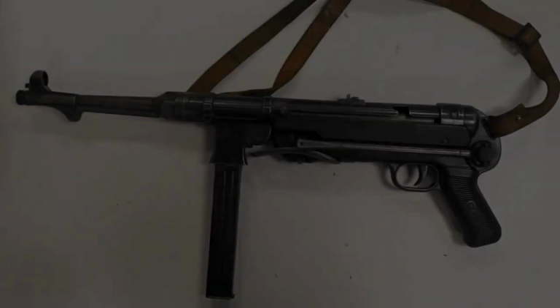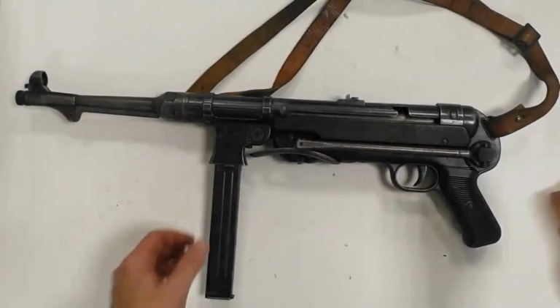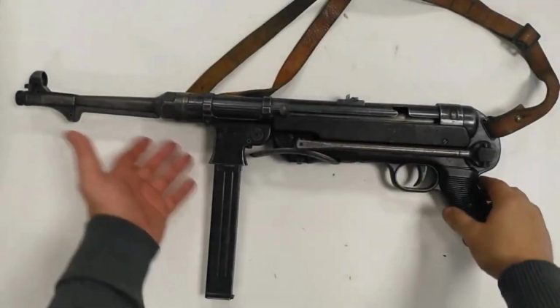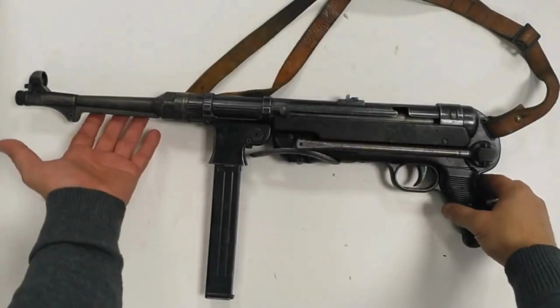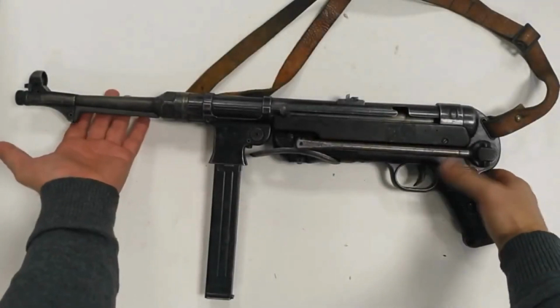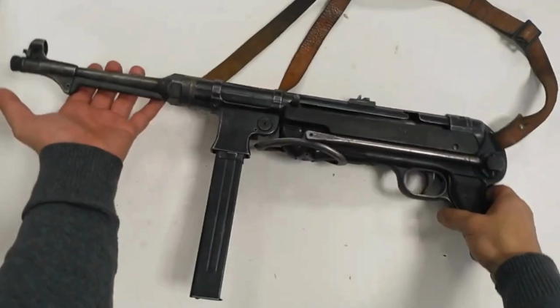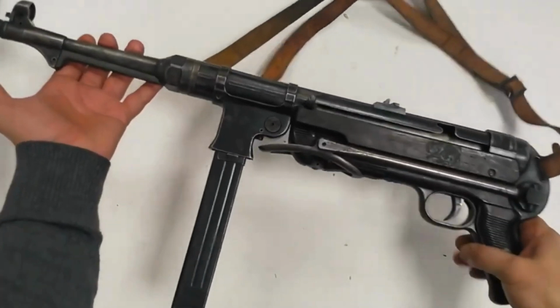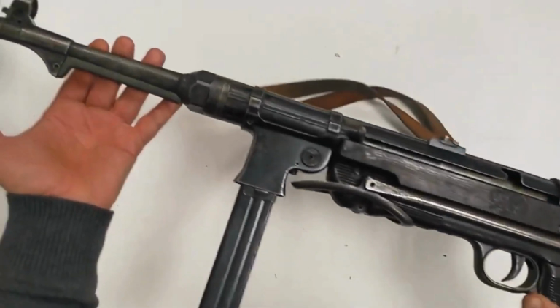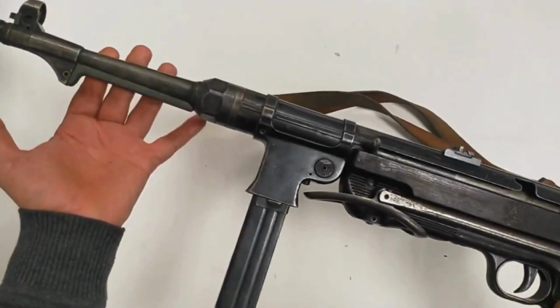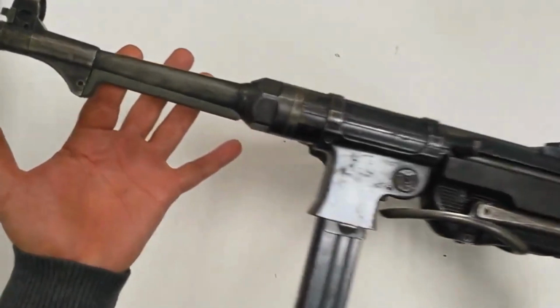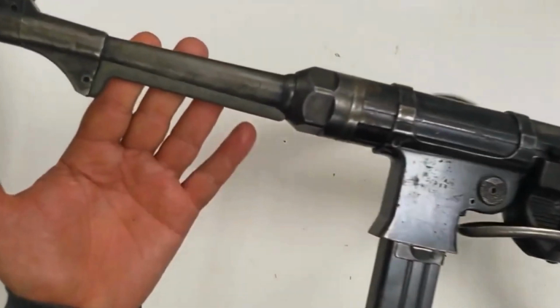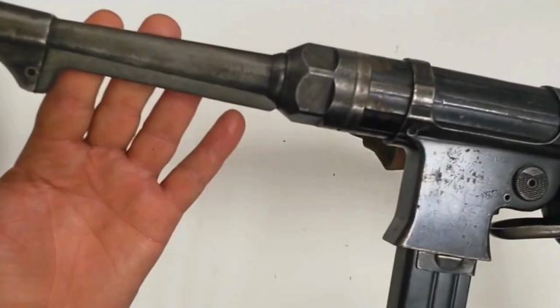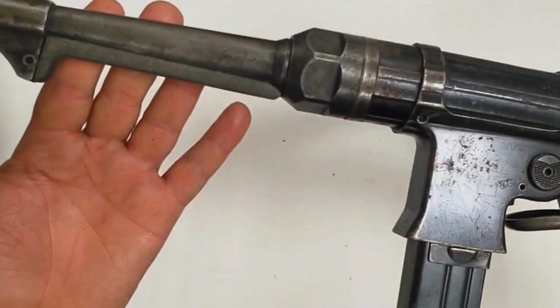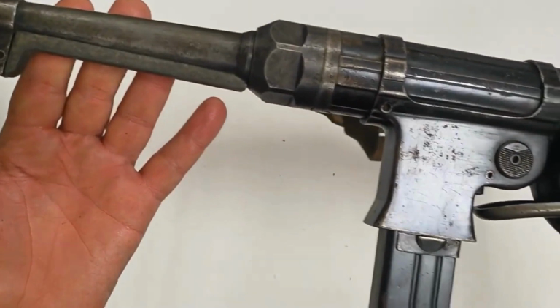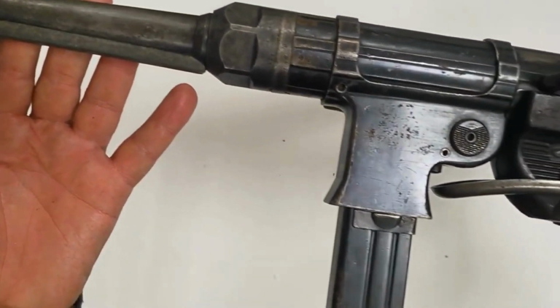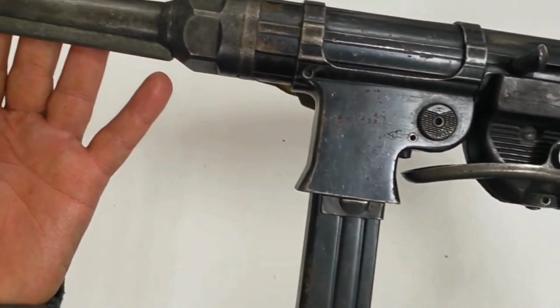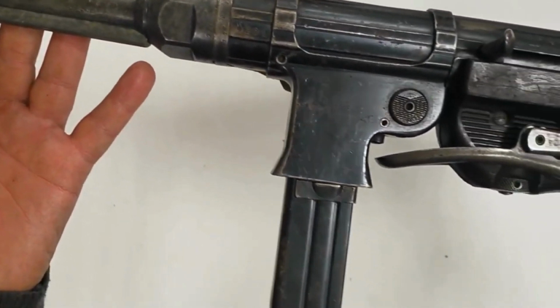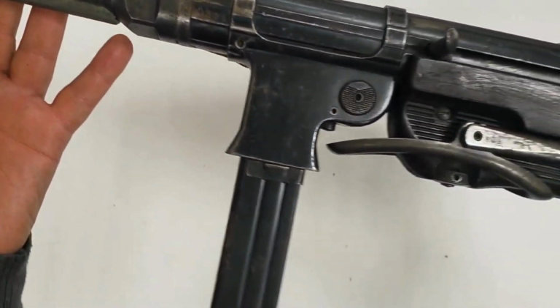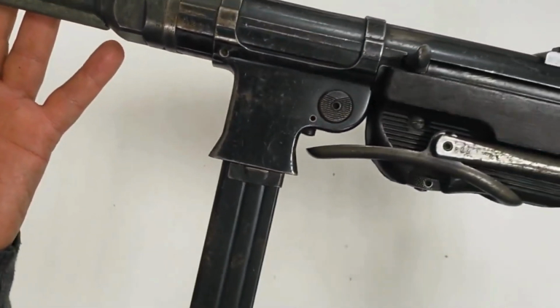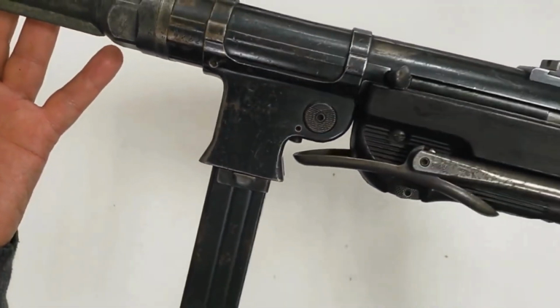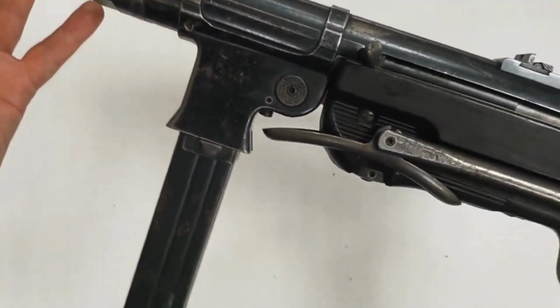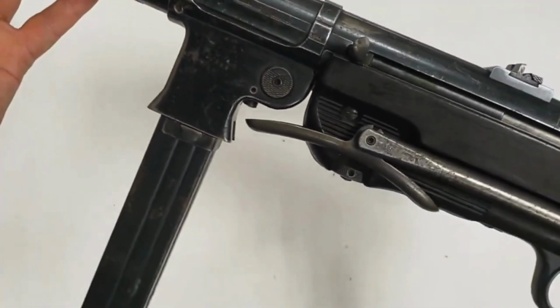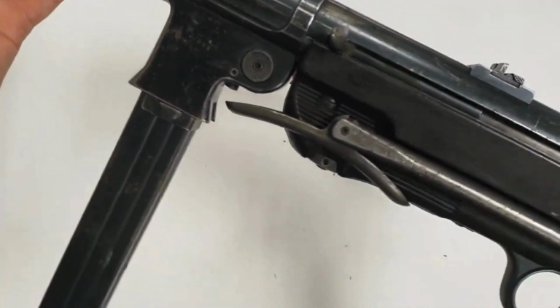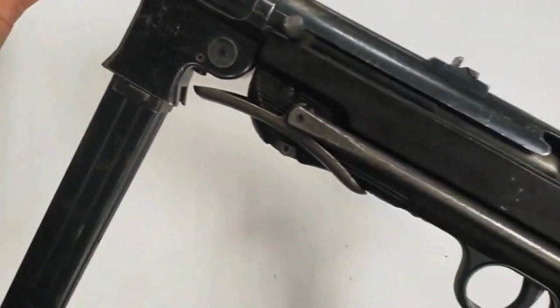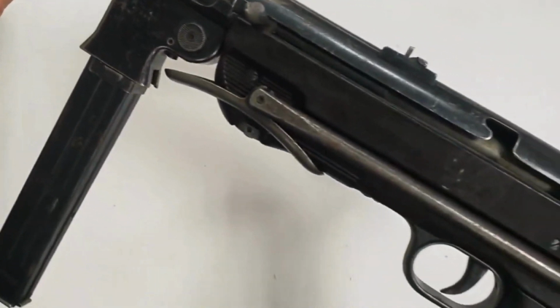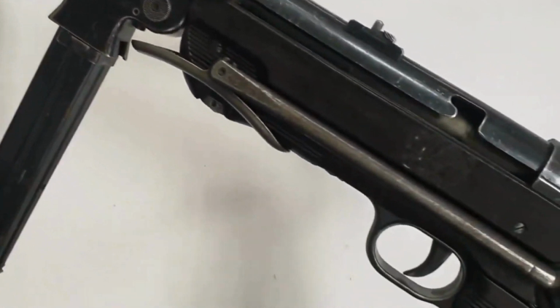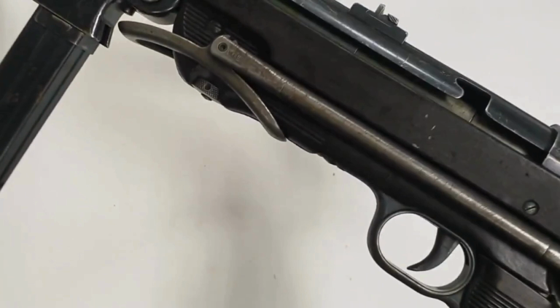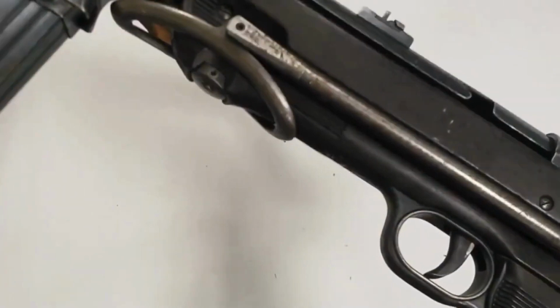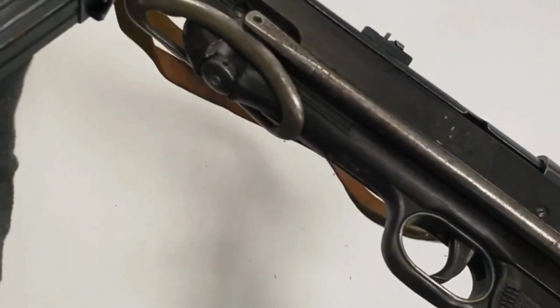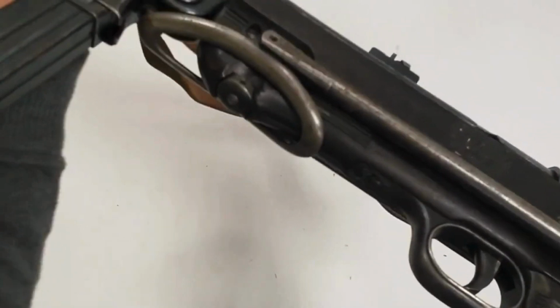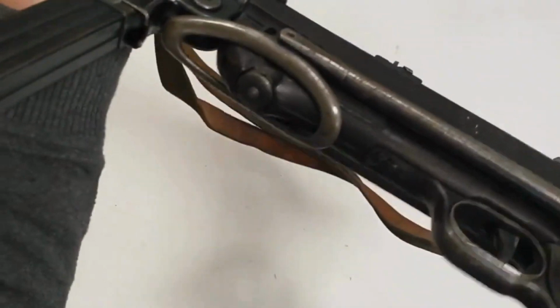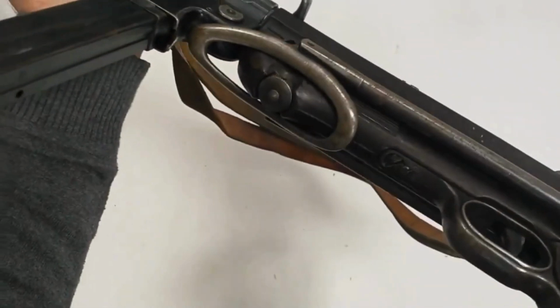The MP40 — MP designates Maschinenpistole — was a submachine gun developed in Nazi Germany and used extensively by Fallschirmjäger paratroopers, platoon and squad leaders, and other troops during World War II.